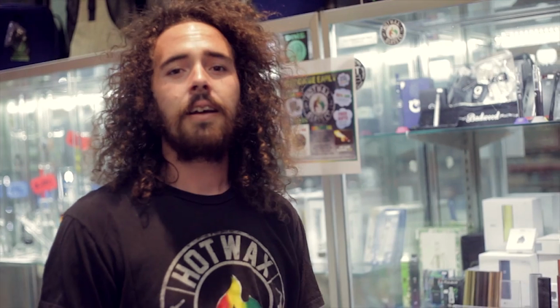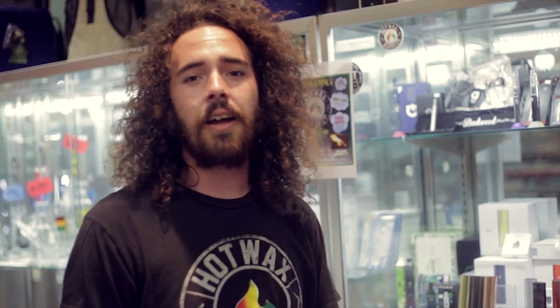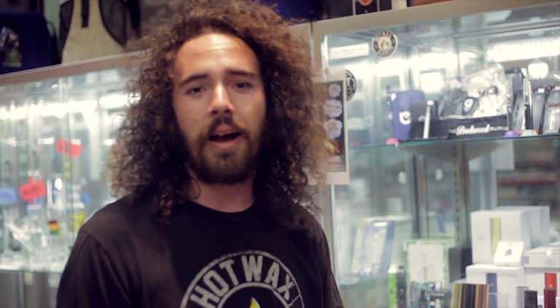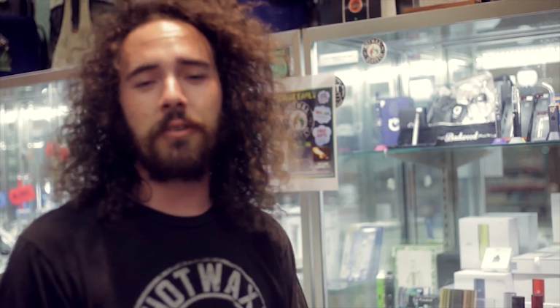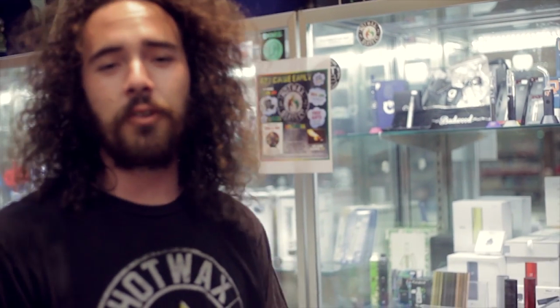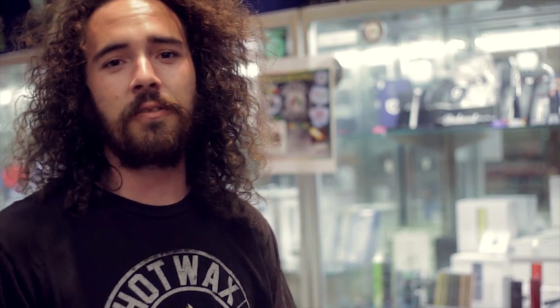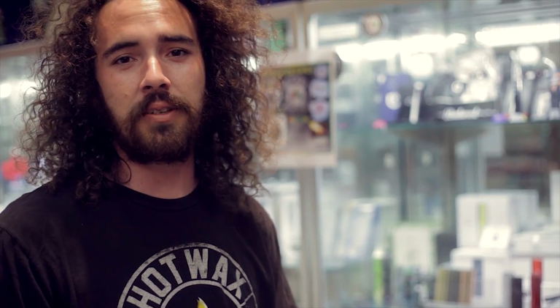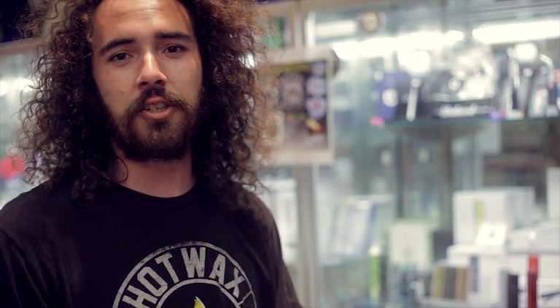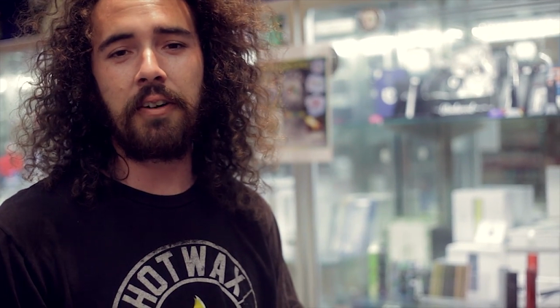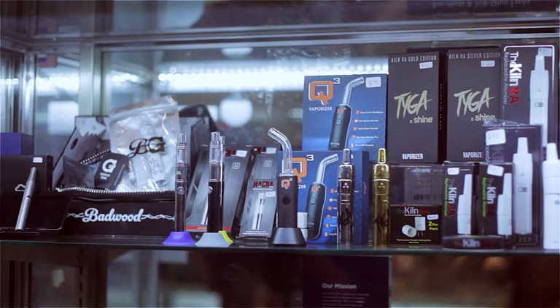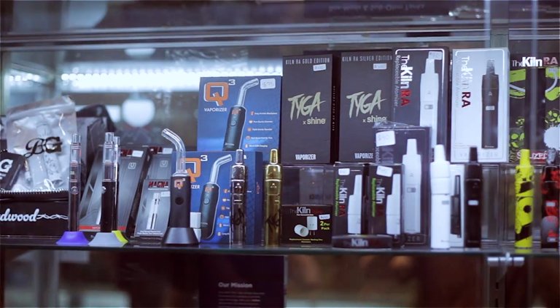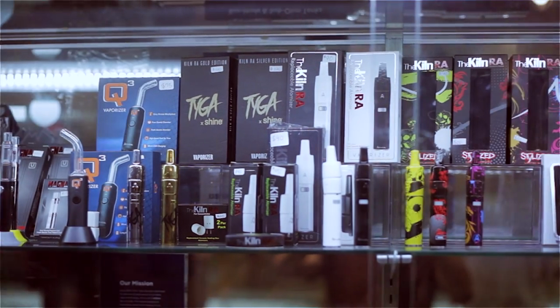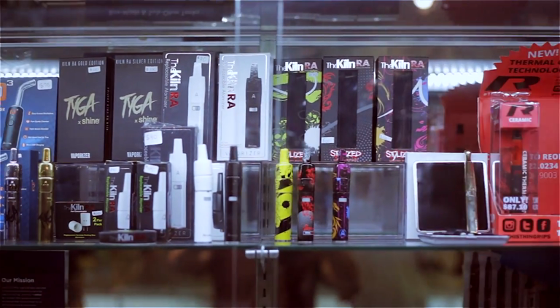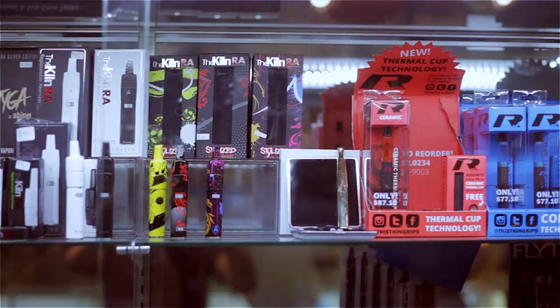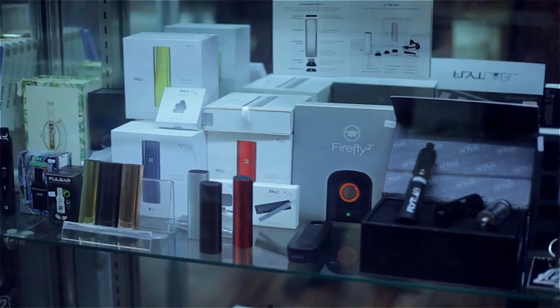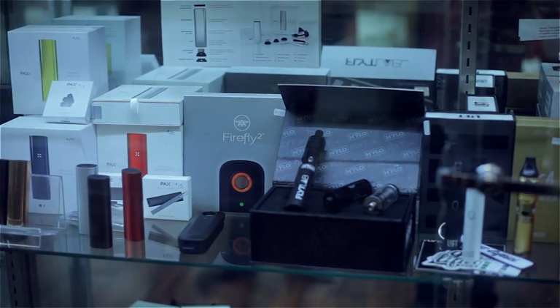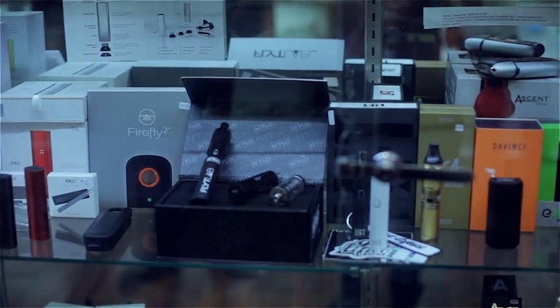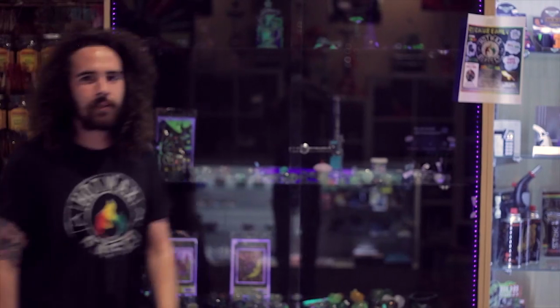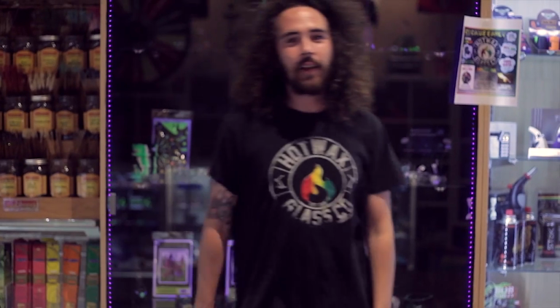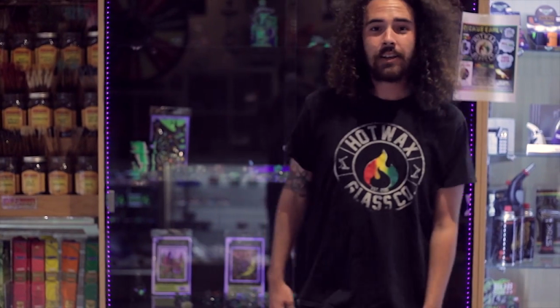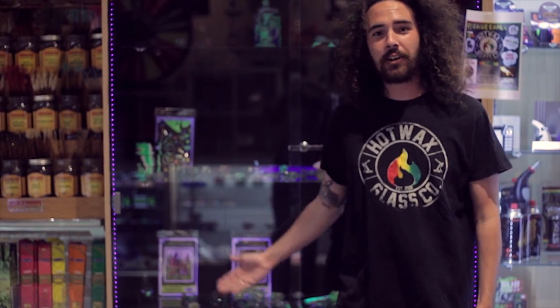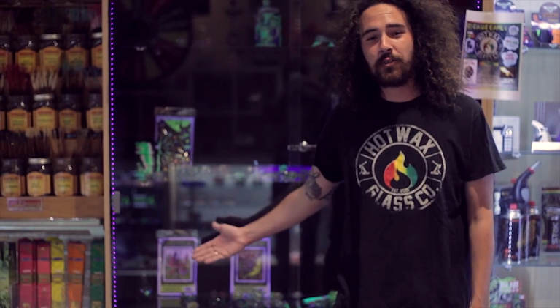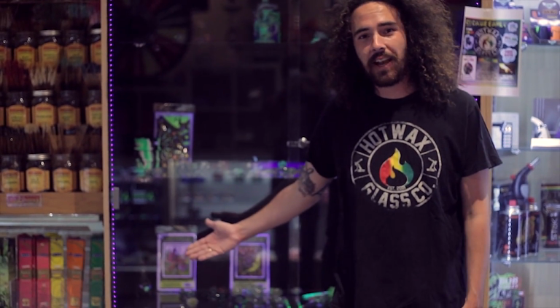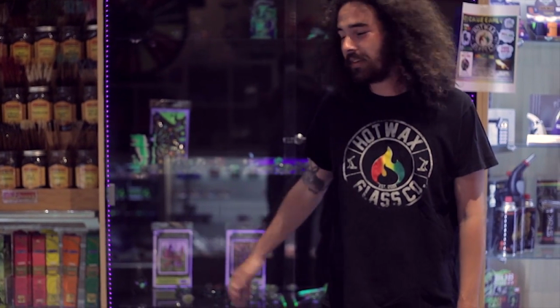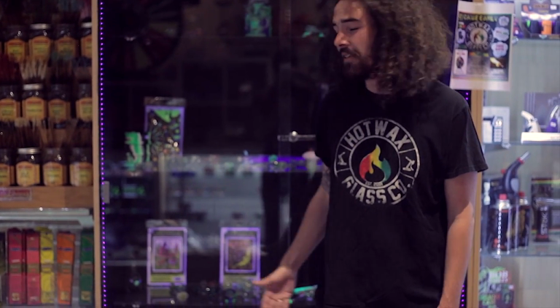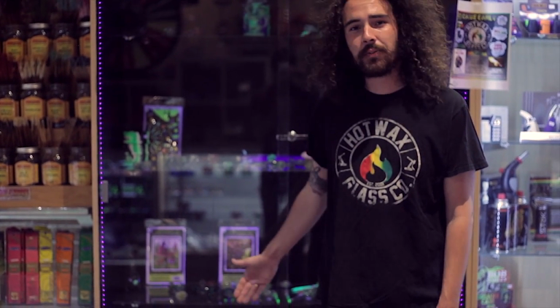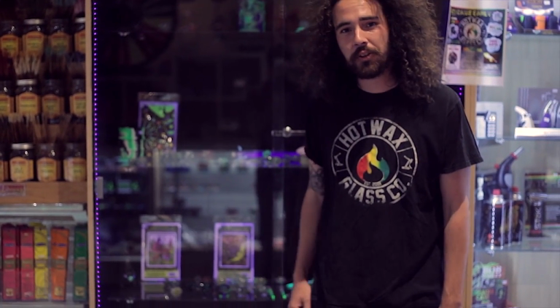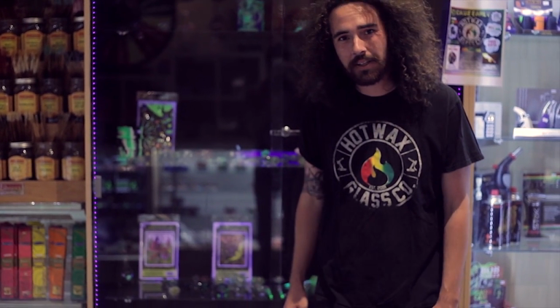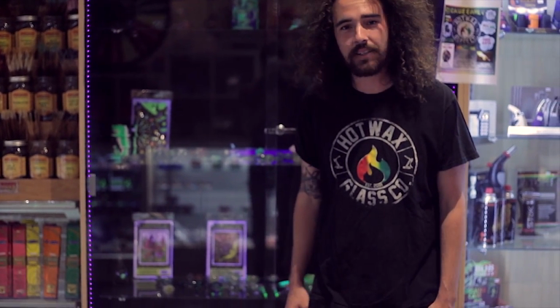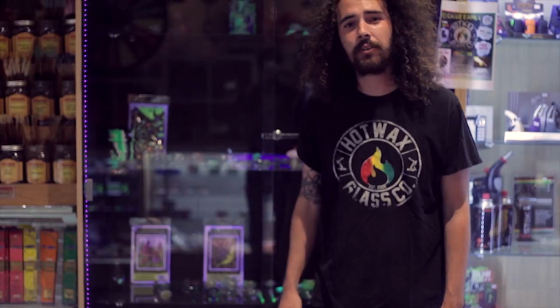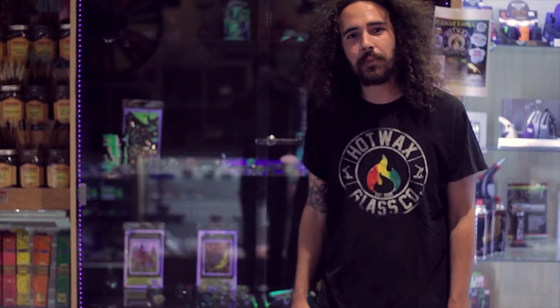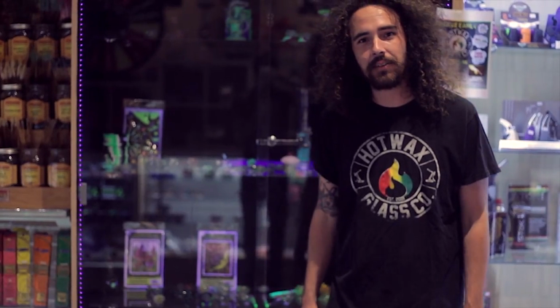Down at Hot Wax we have a full service made selection, everything from concentrate all the way down to dry material. Check out our UV cabinet where everything is blown with Illuminati glass and closed under blacklight.